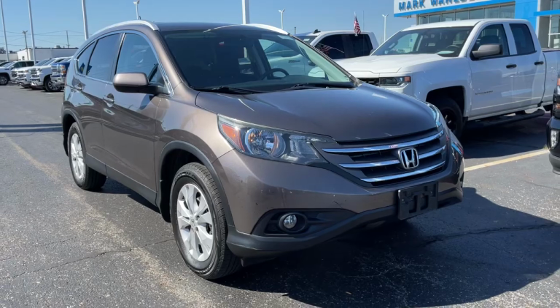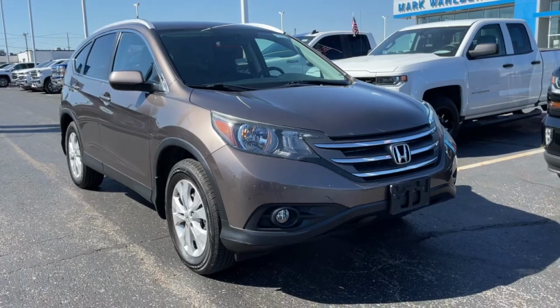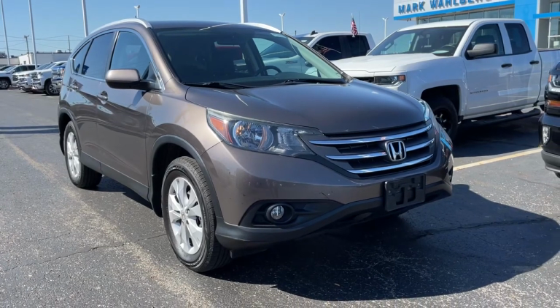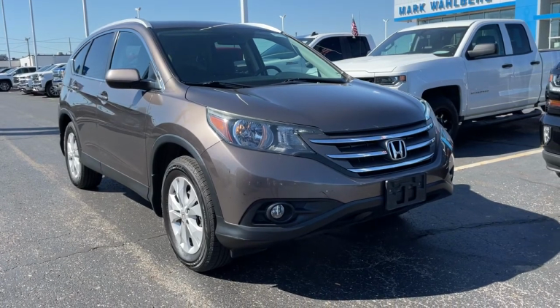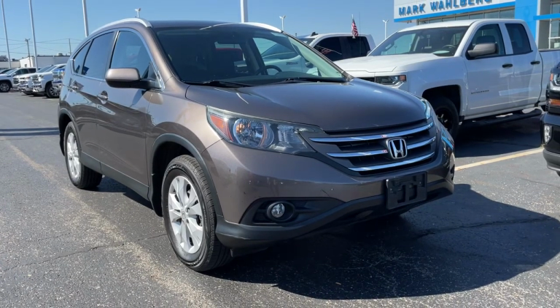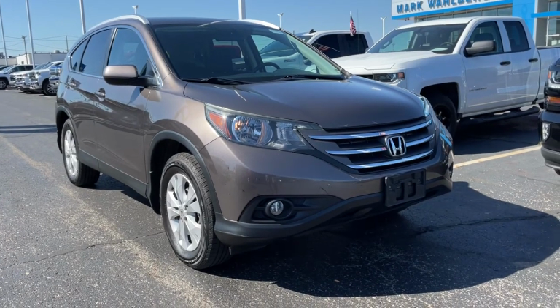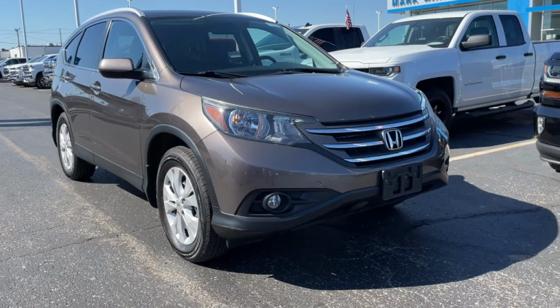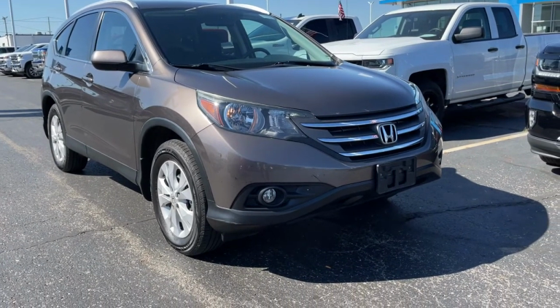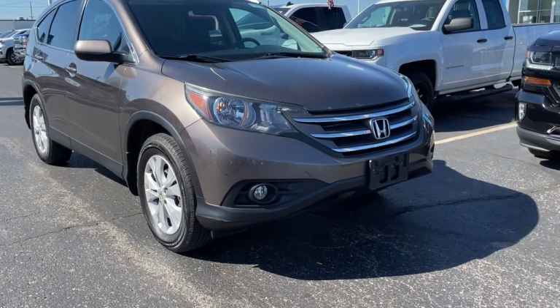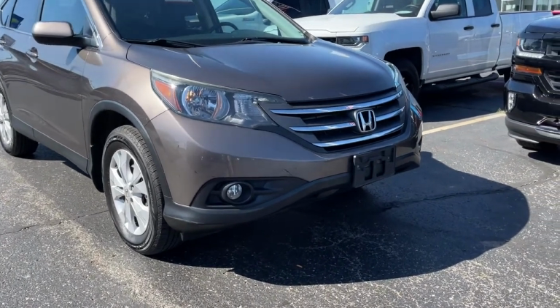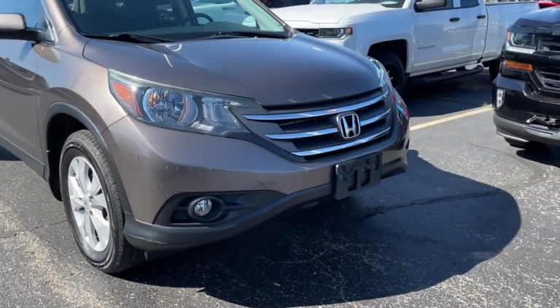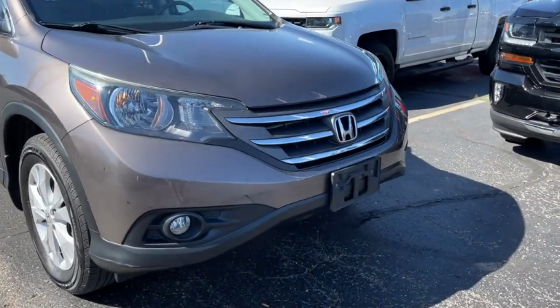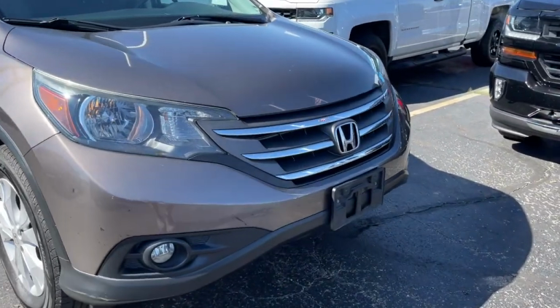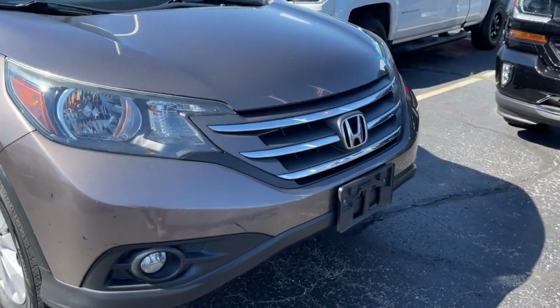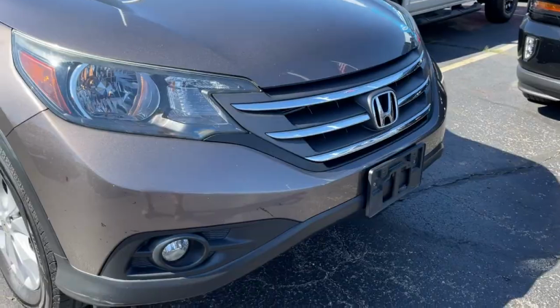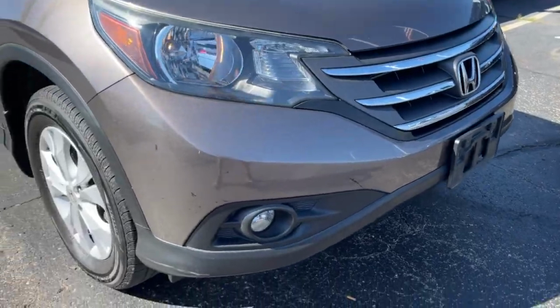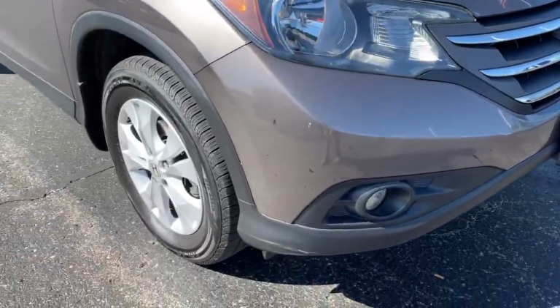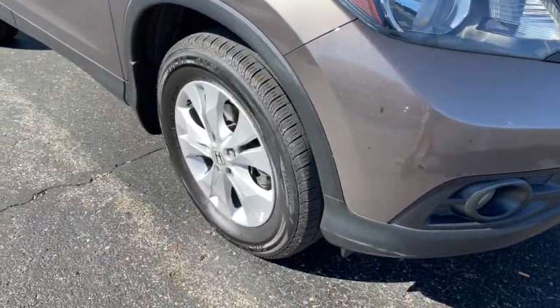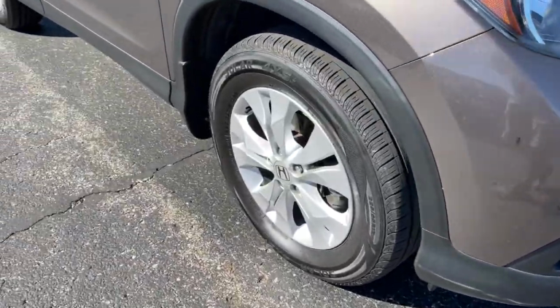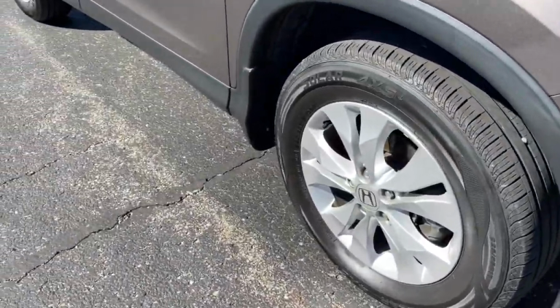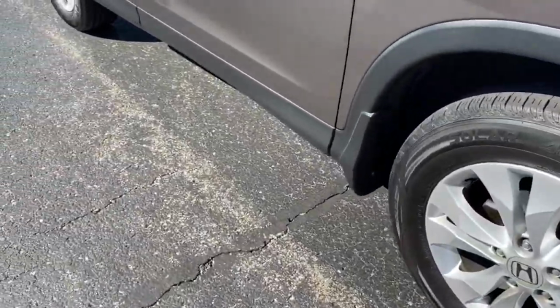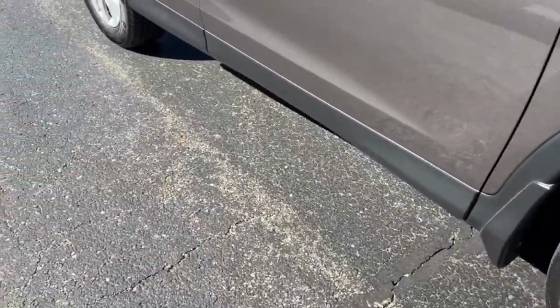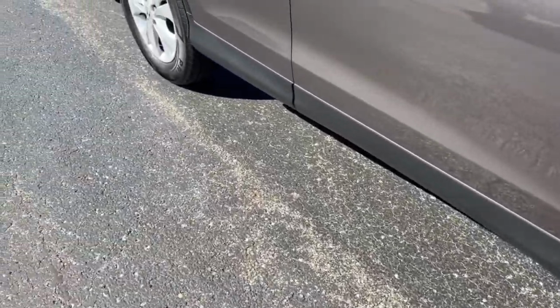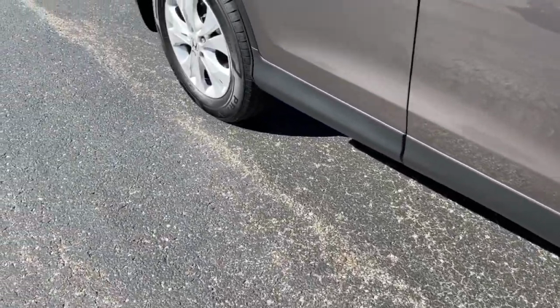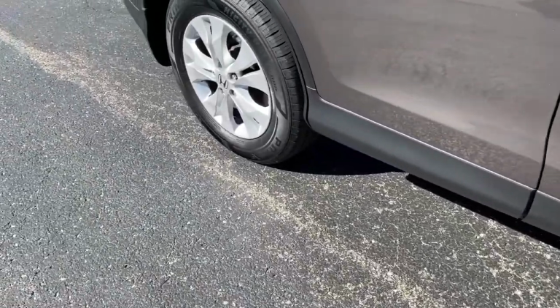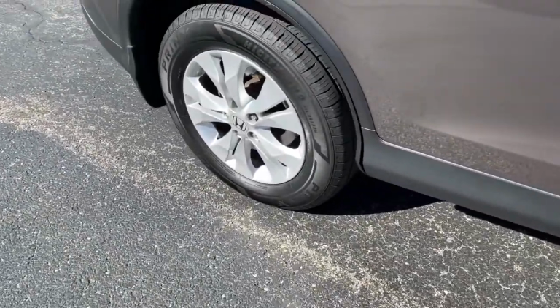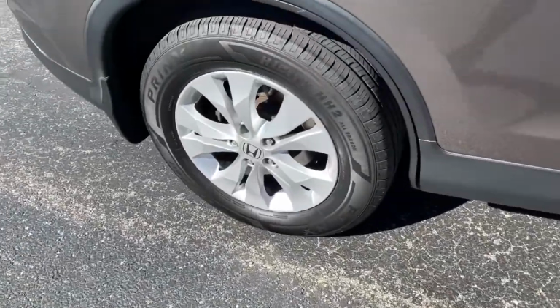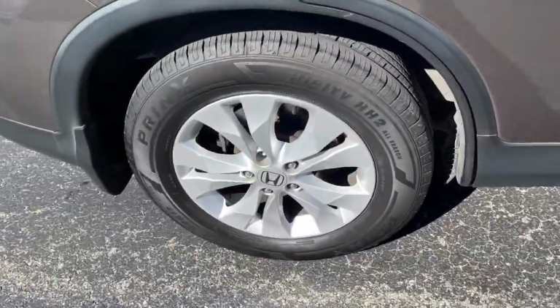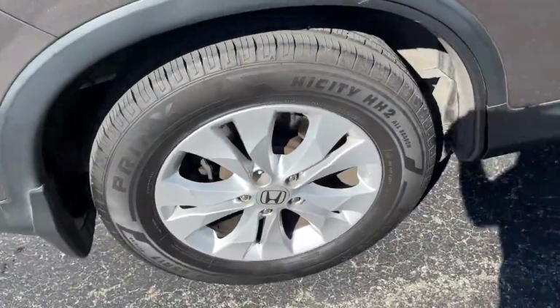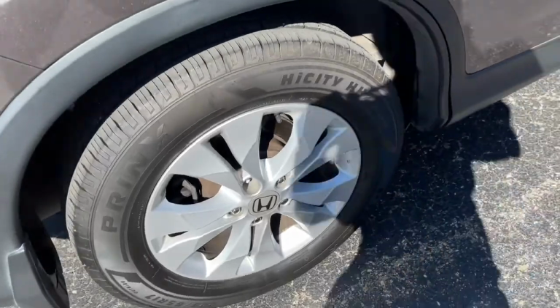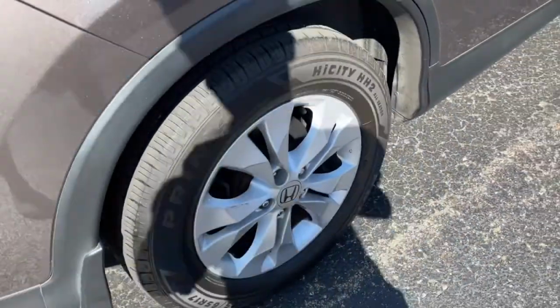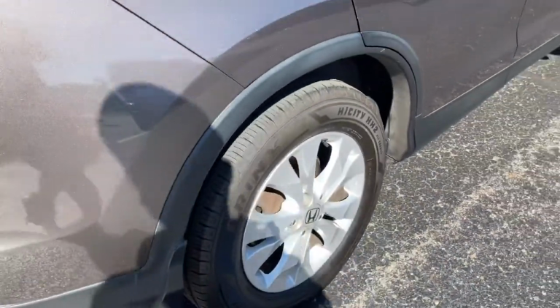Looking for your dream car? It could be the 2014 Honda CR-V. With less than 150,000 miles on the odometer, this vehicle provides excellent value.